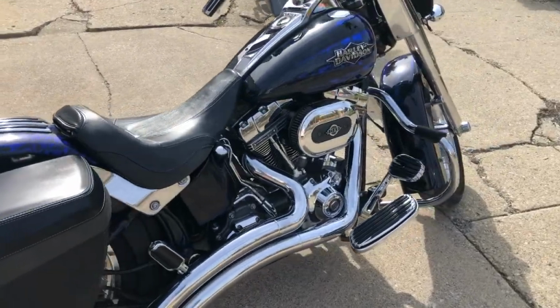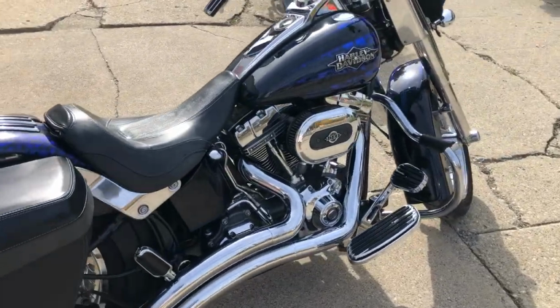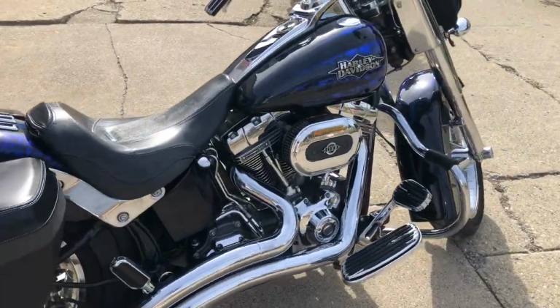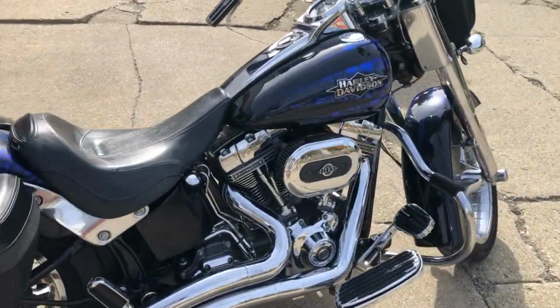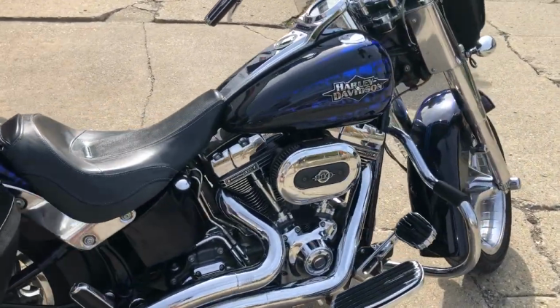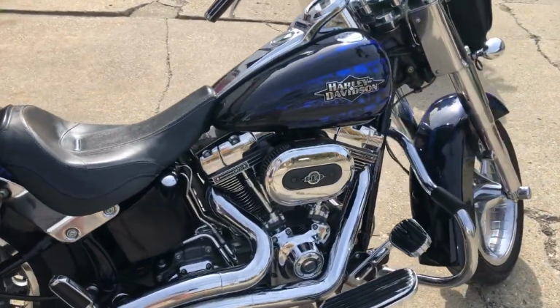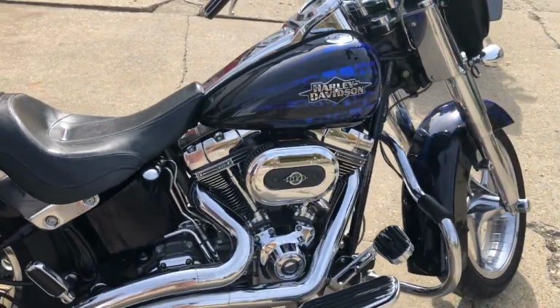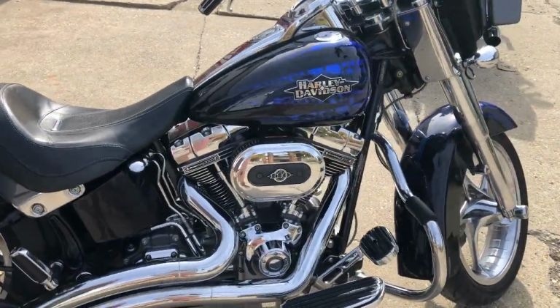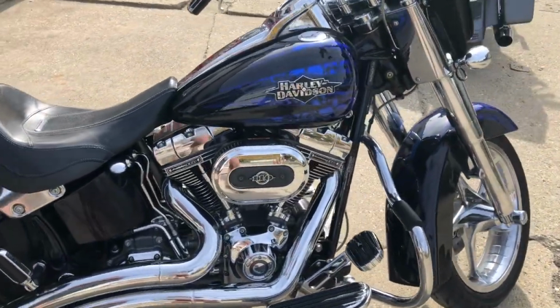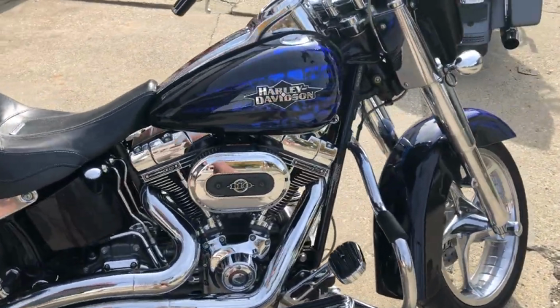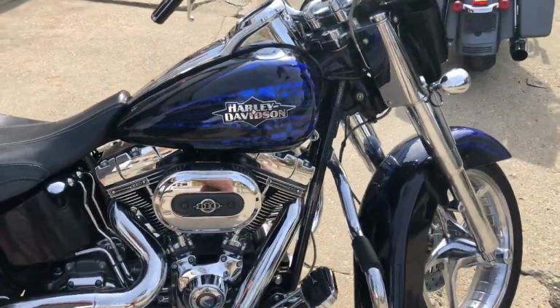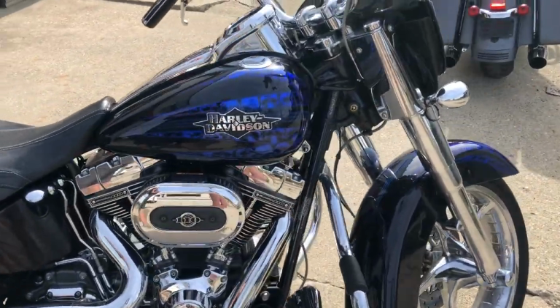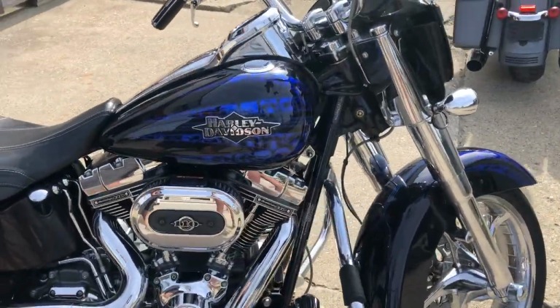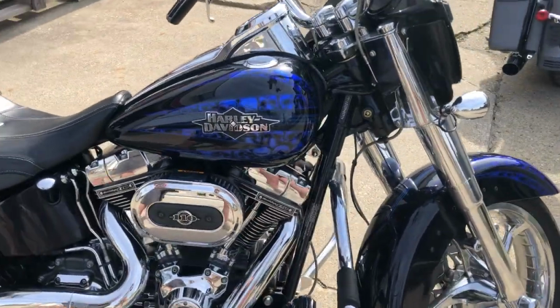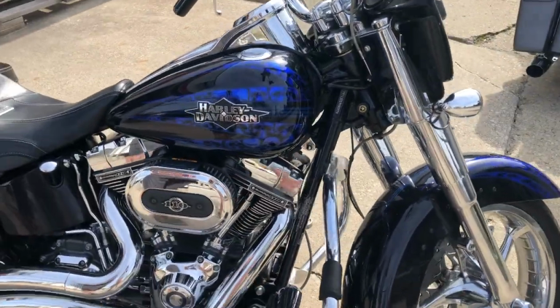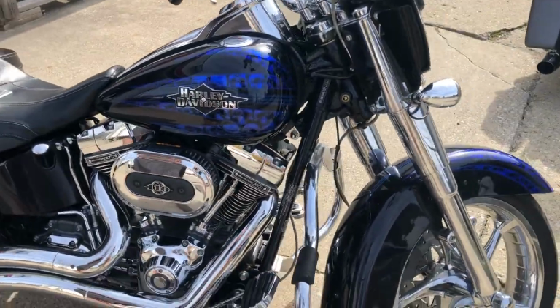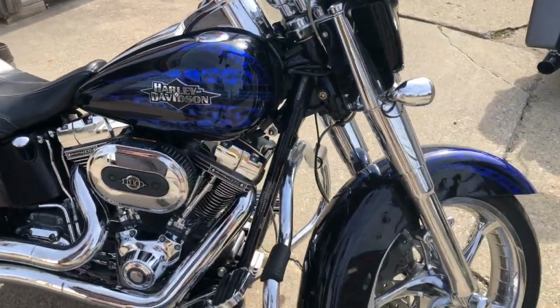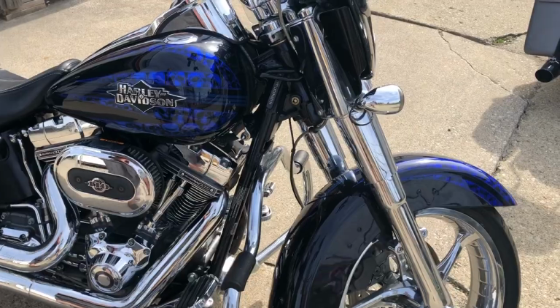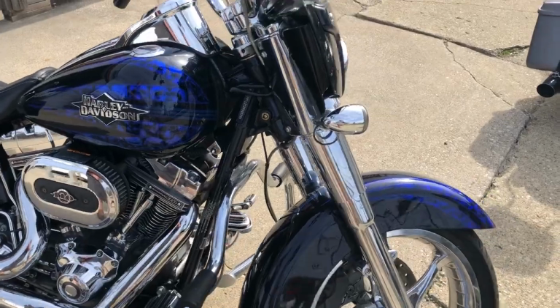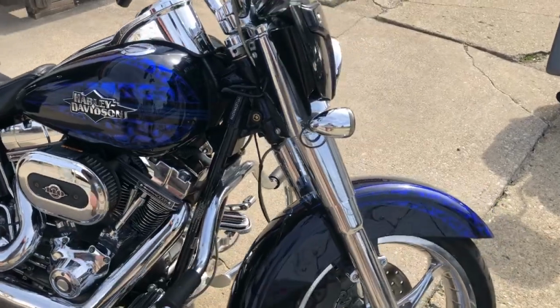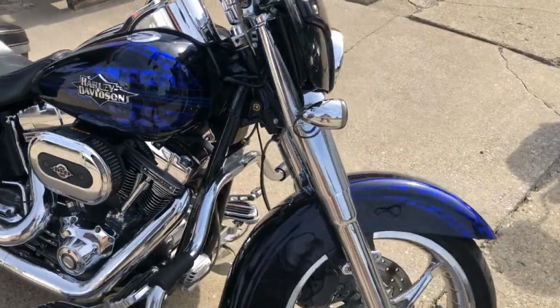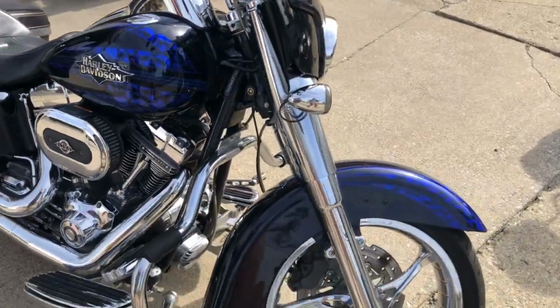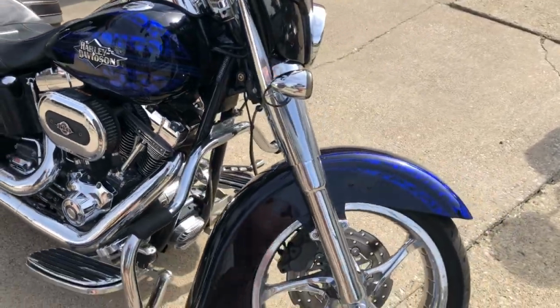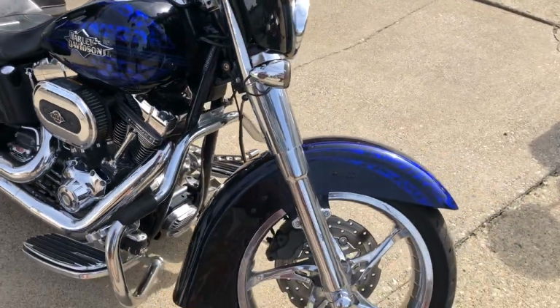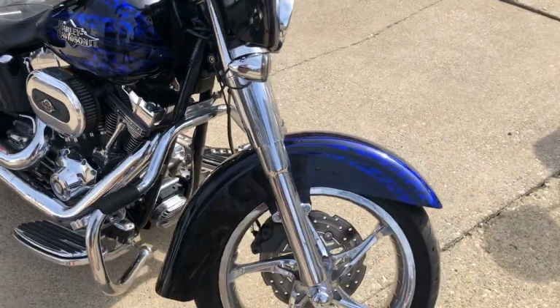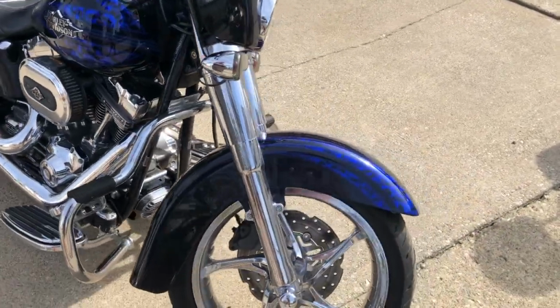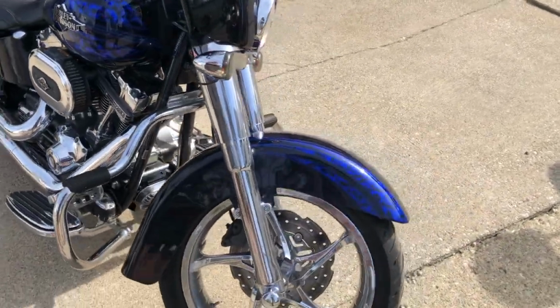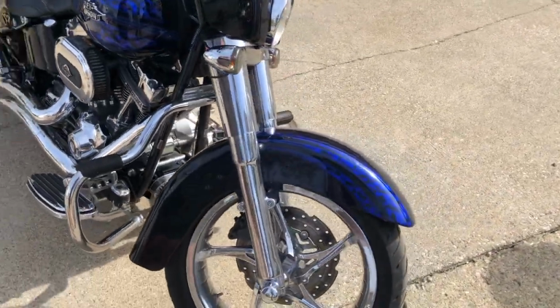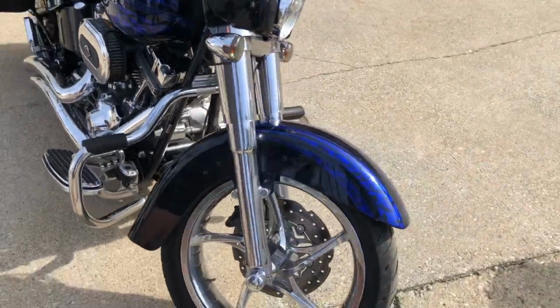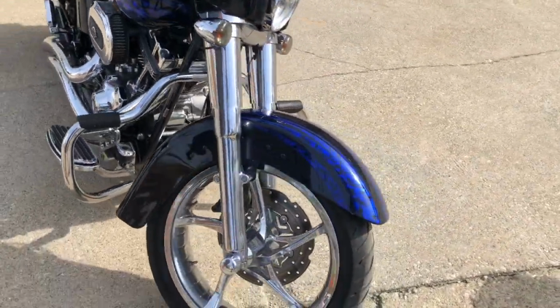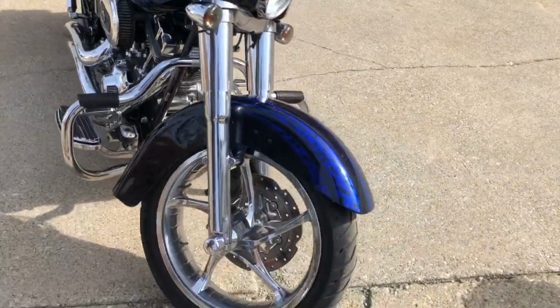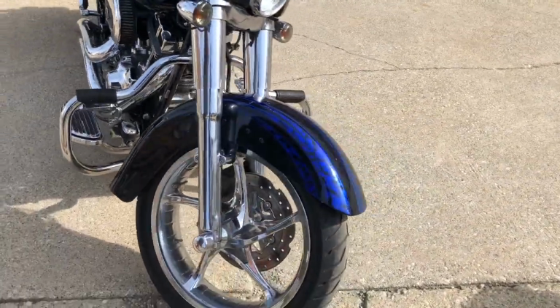Comes with all those great Screamin' Eagle upgrades. You got the 110 cubic inch motor, some Vance and Hines short exhaust, all the chrome that comes on these things. This is a great looking bike.